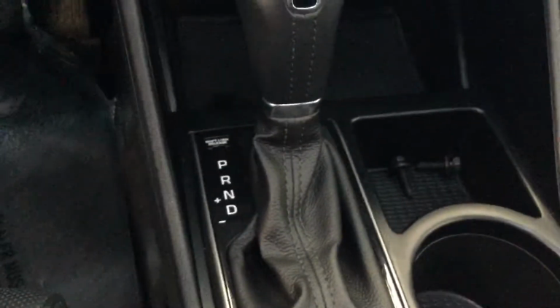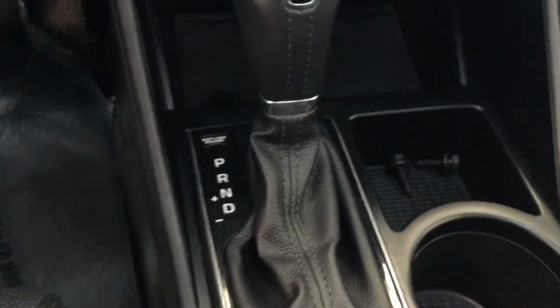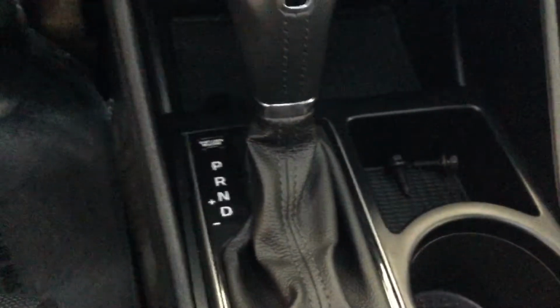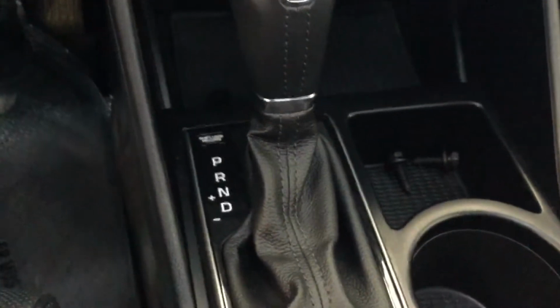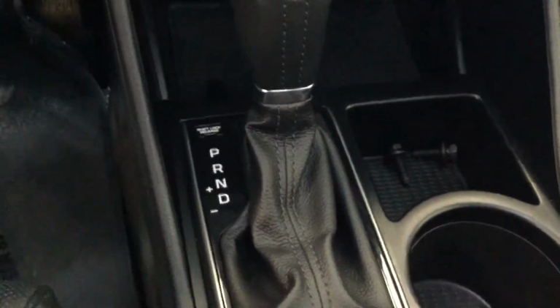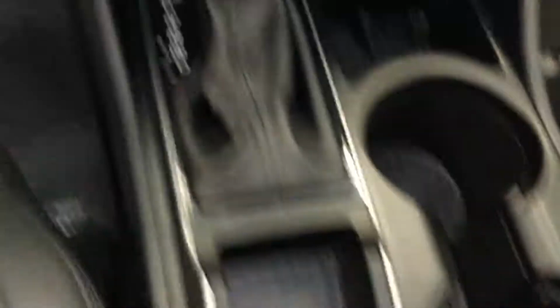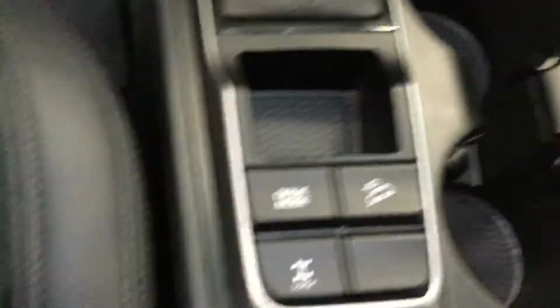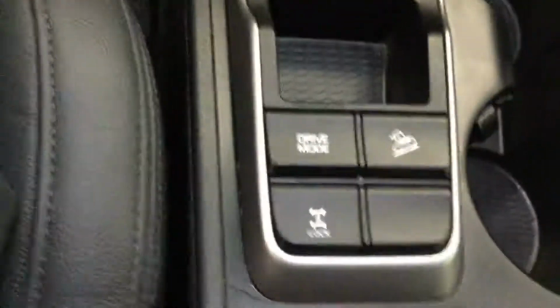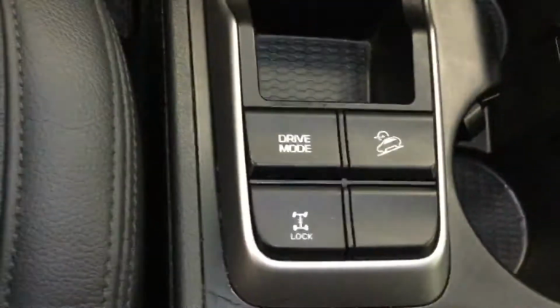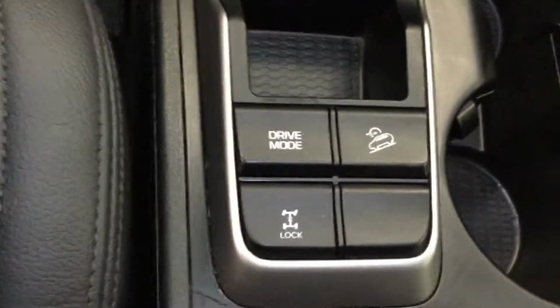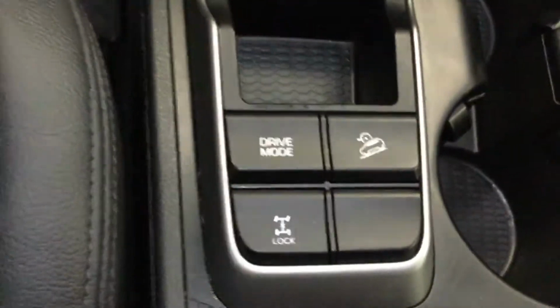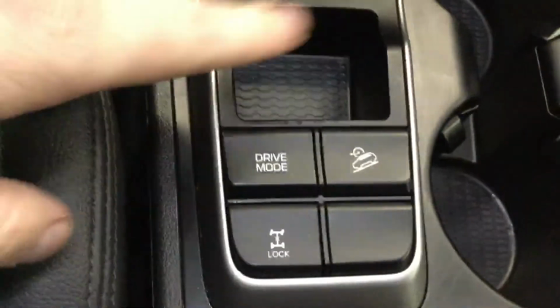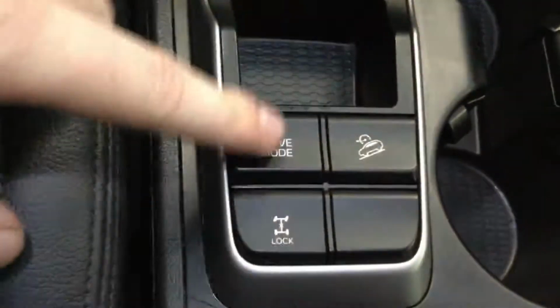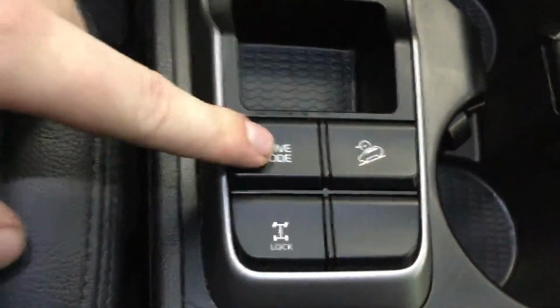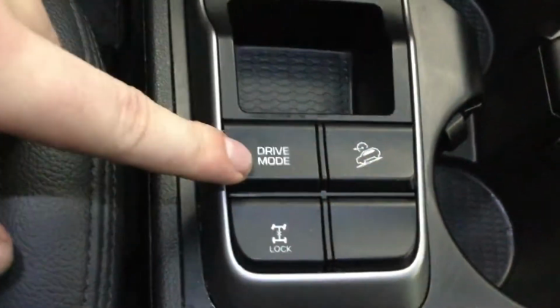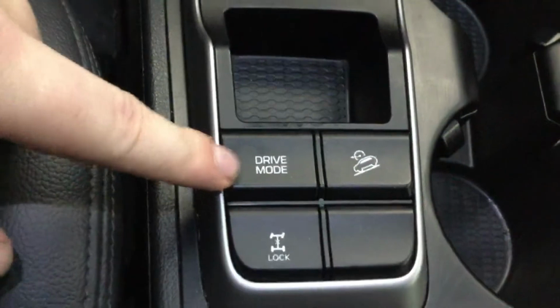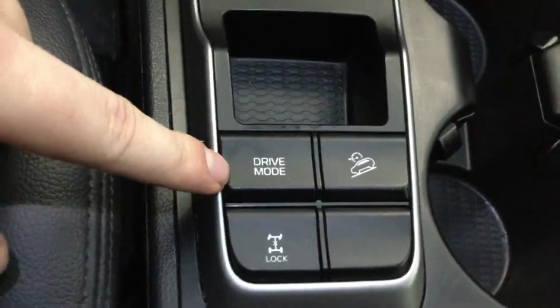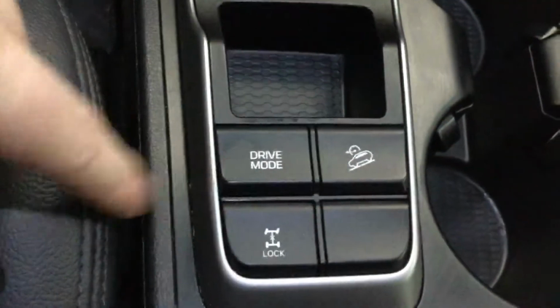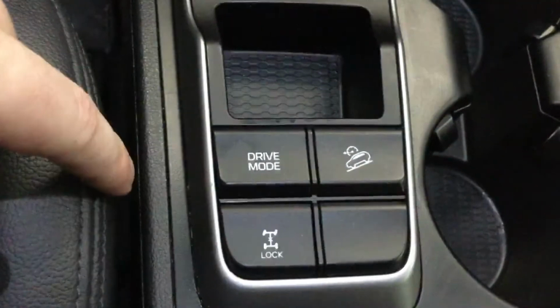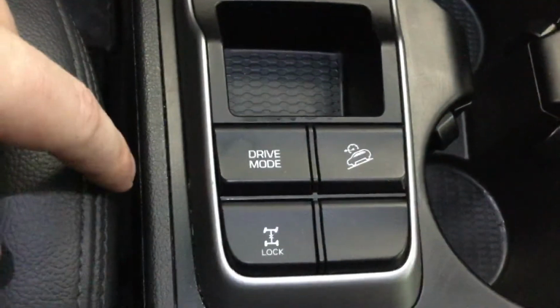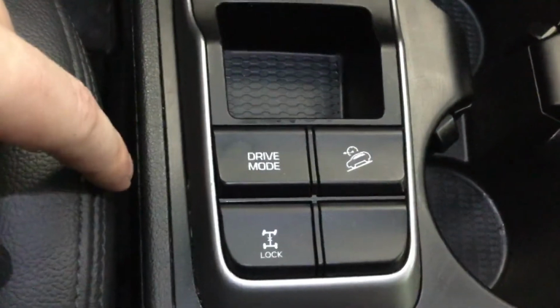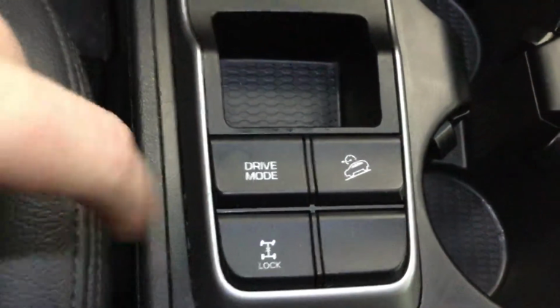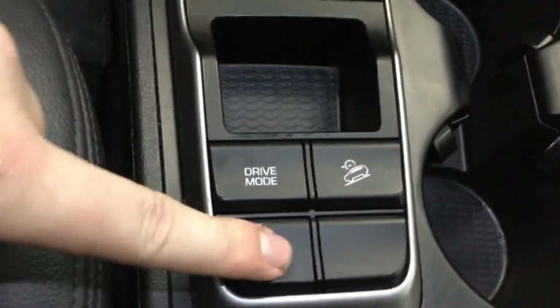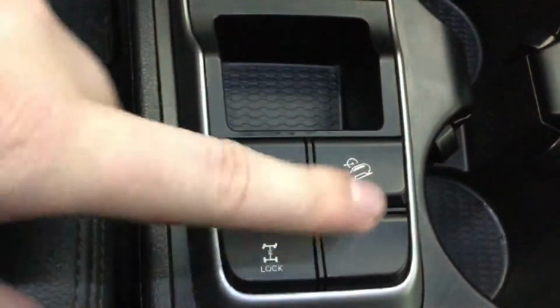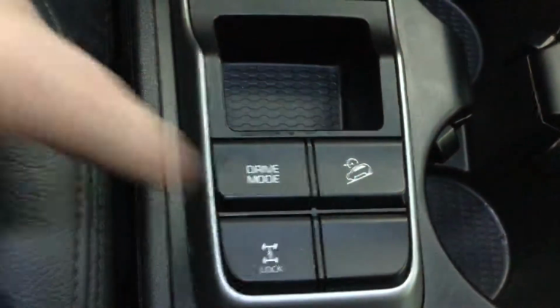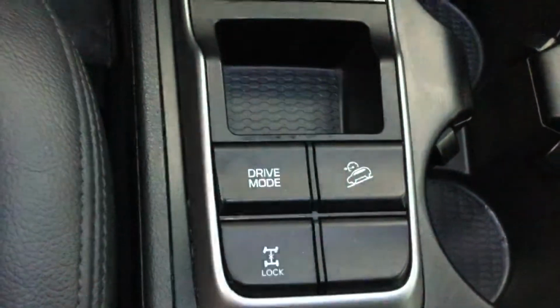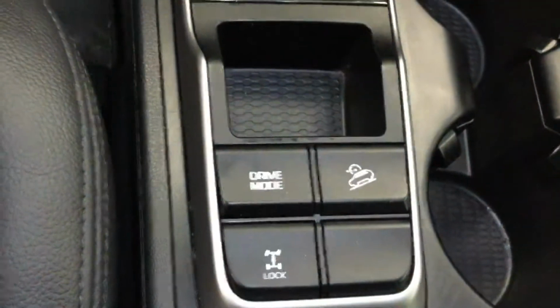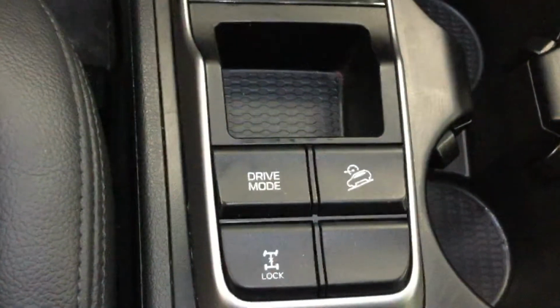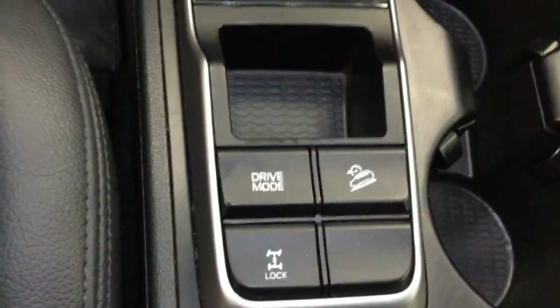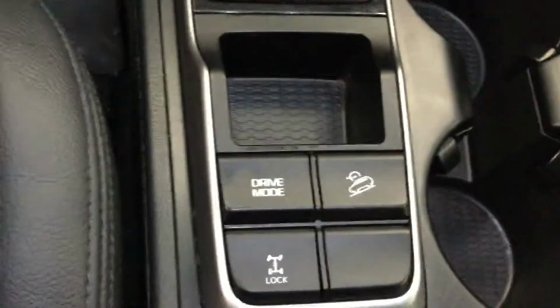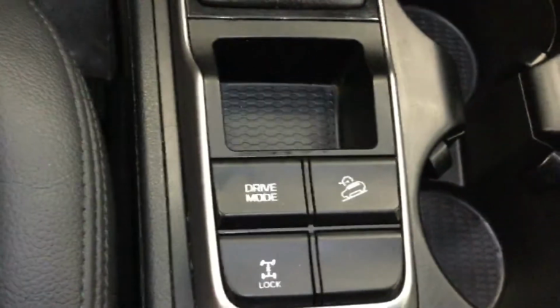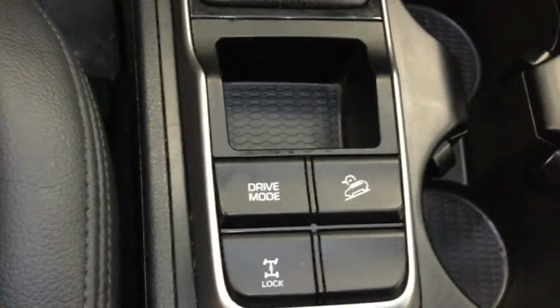Automatic transmission with a couple of different drive modes — you have sport mode and eco mode. Locking differentials as well.